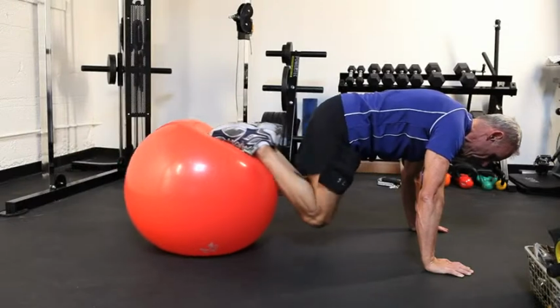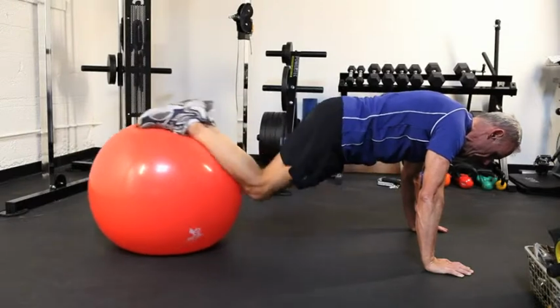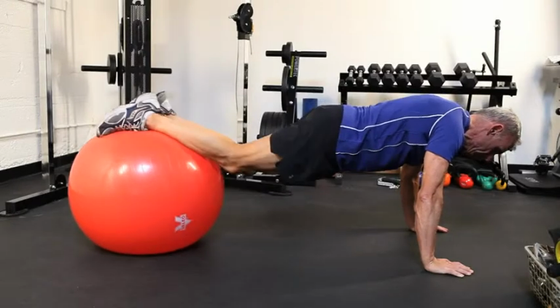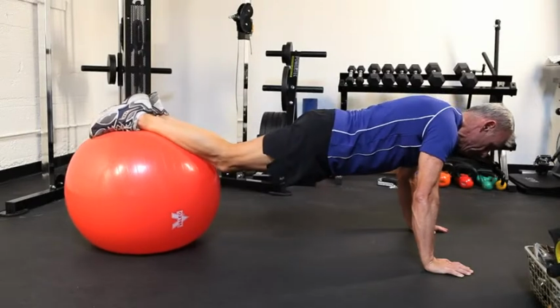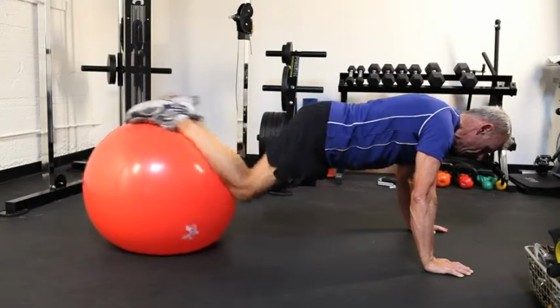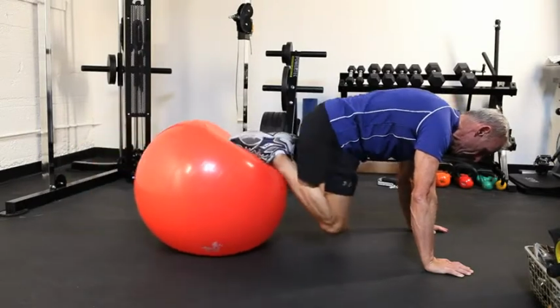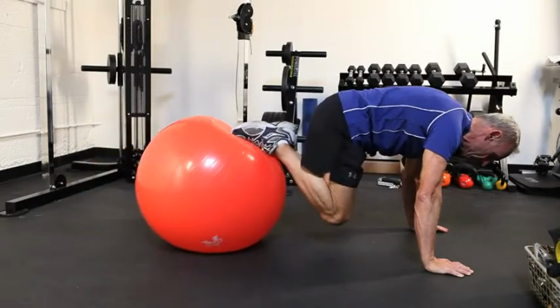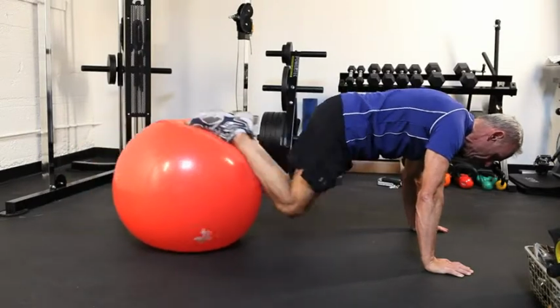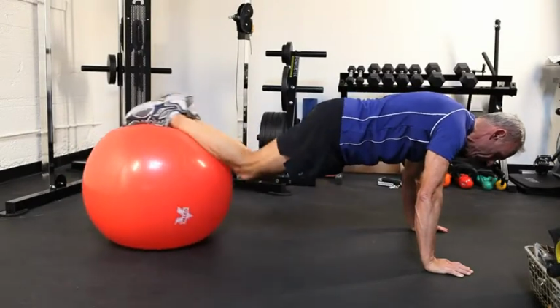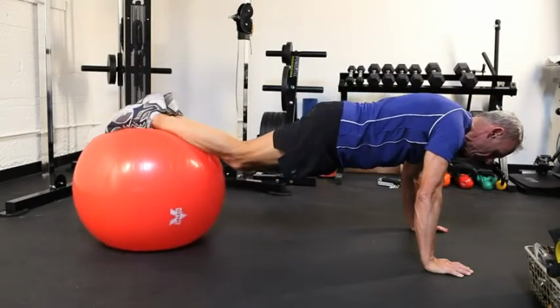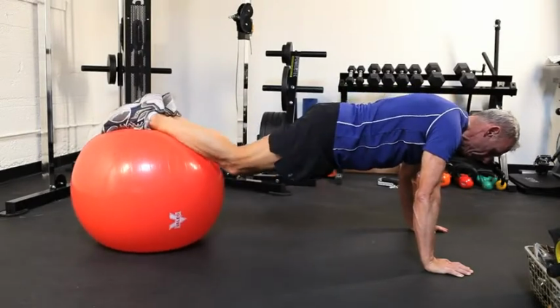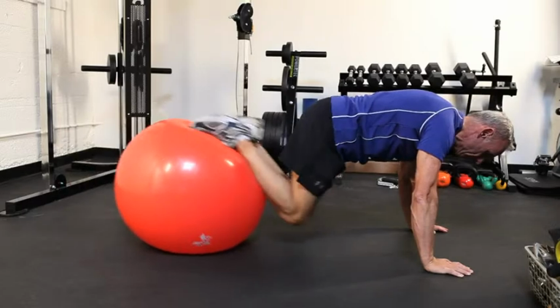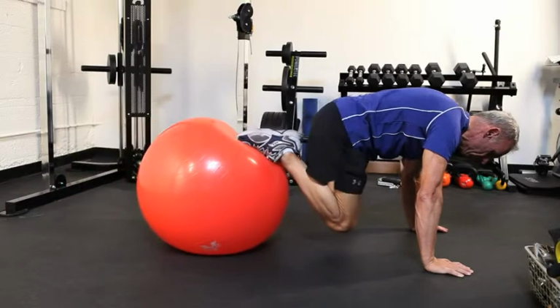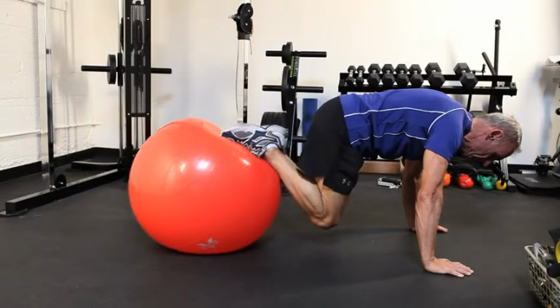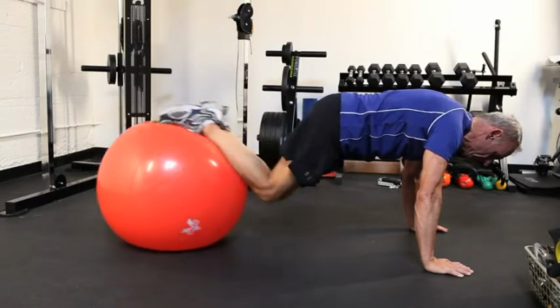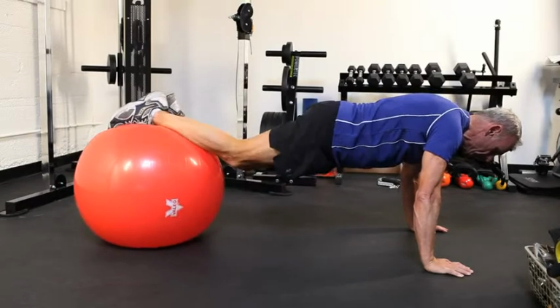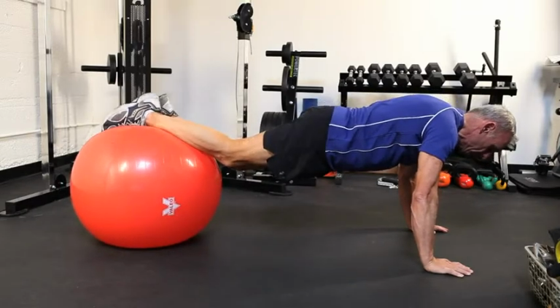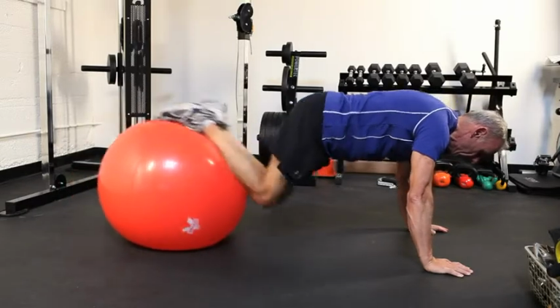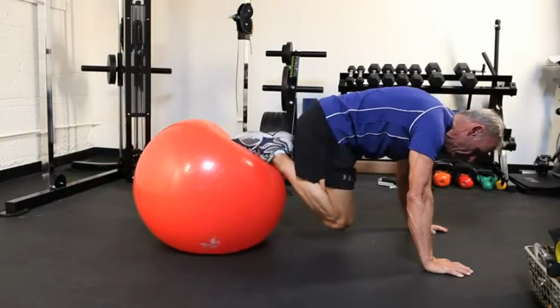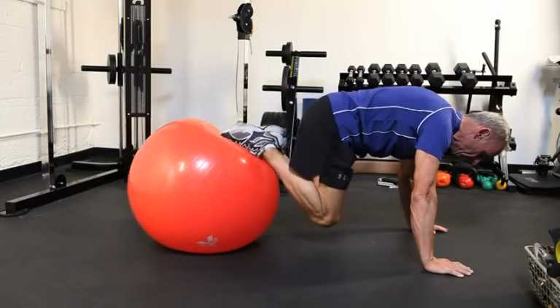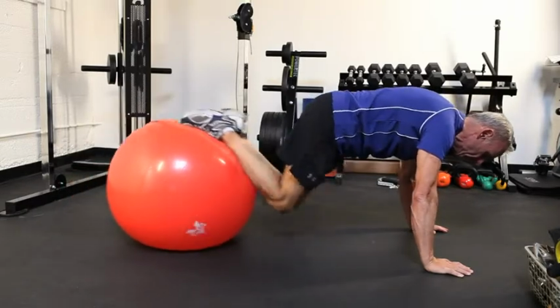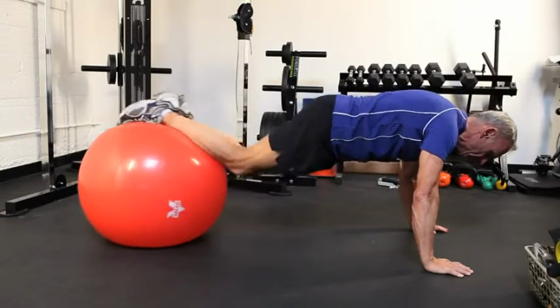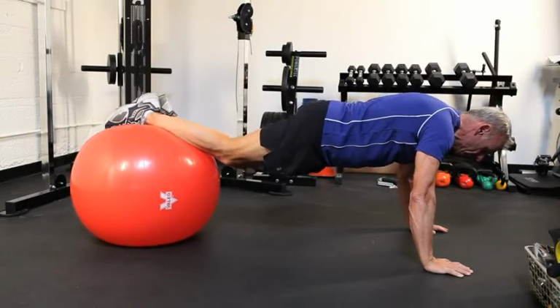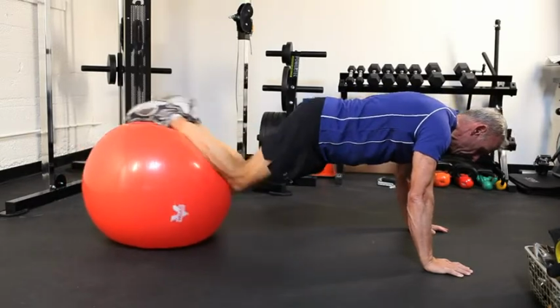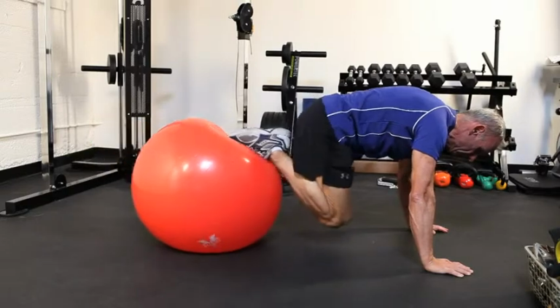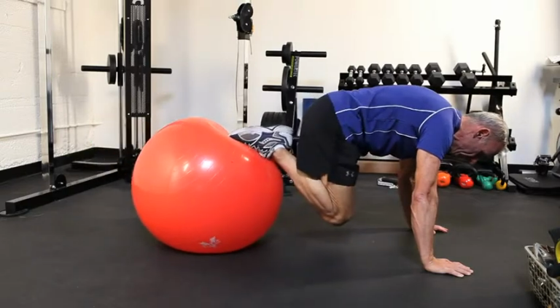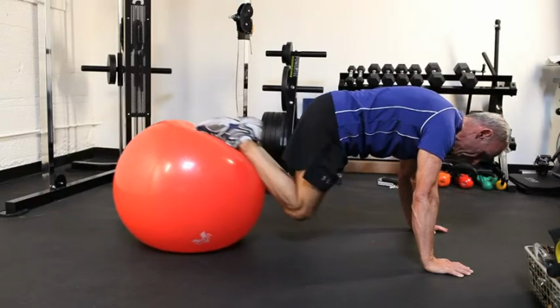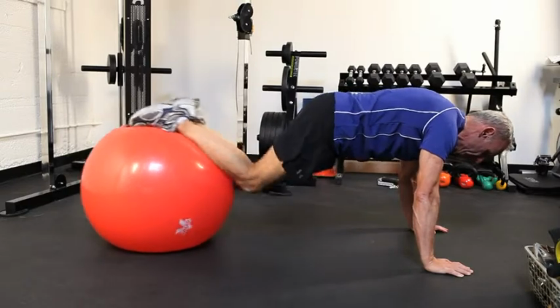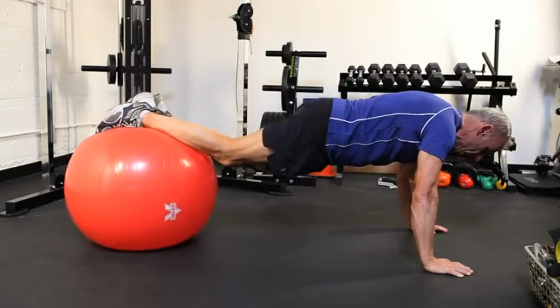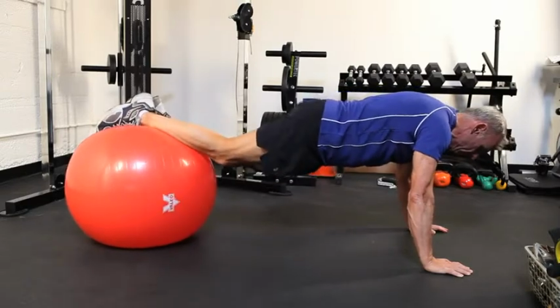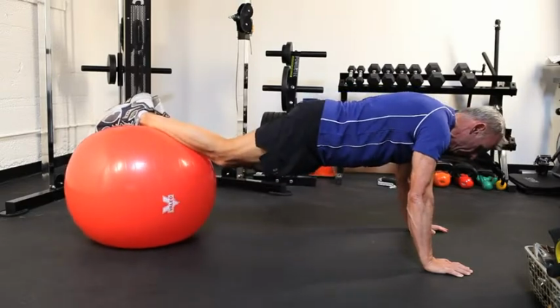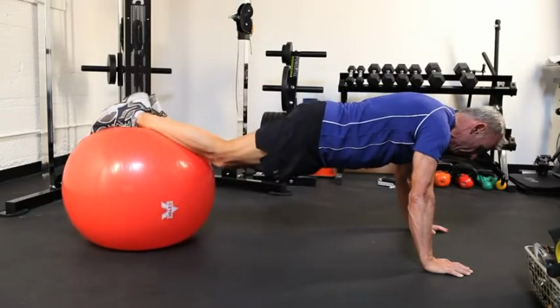Keep the knees locked throughout the exercise and do the movement so the knees point downwards throughout and not out to one side. Hold for a second at the forward position and then backwards, keeping the upper body as straight as you can throughout the movements.